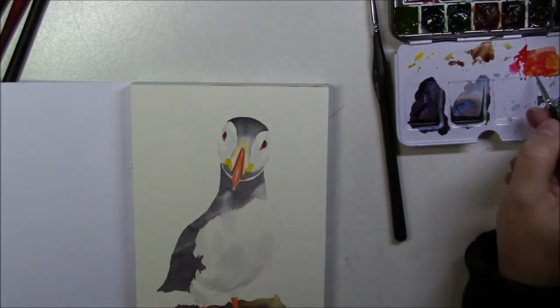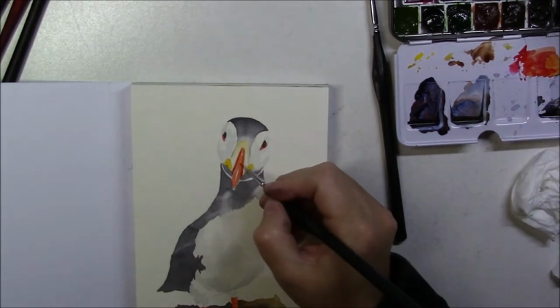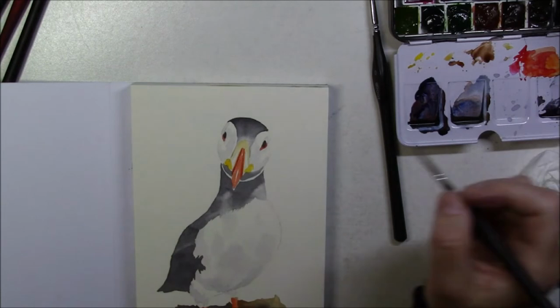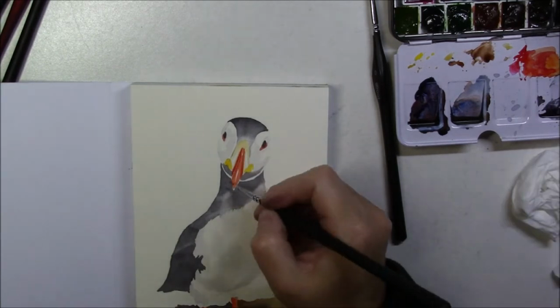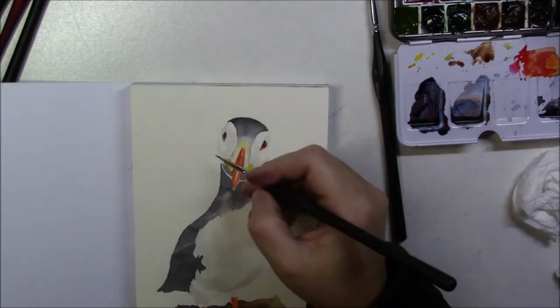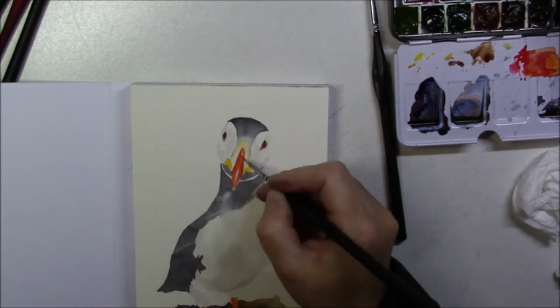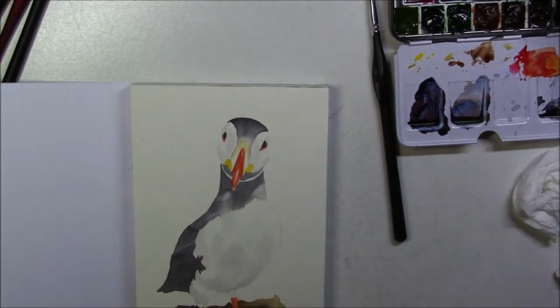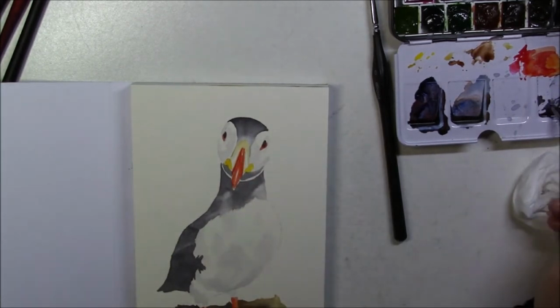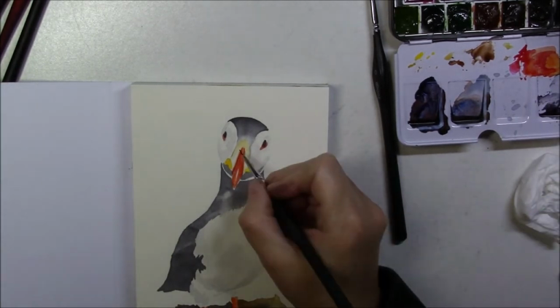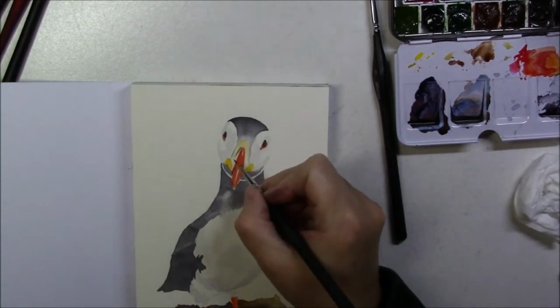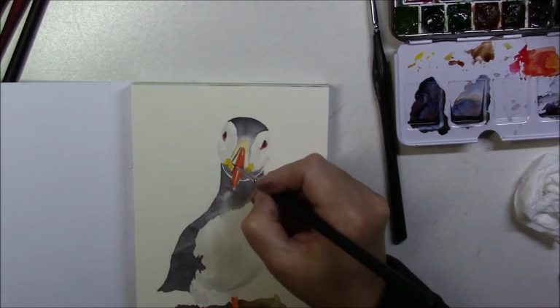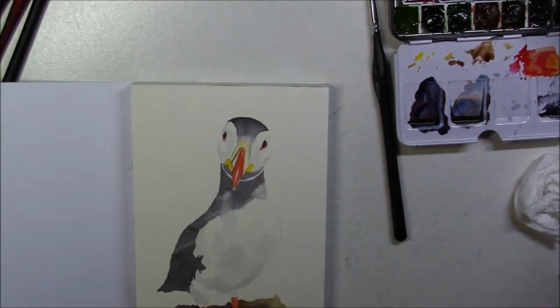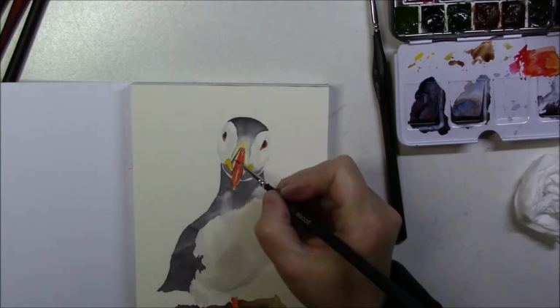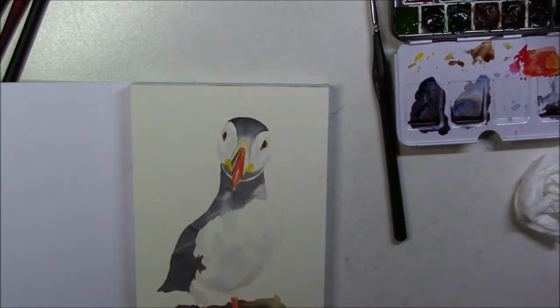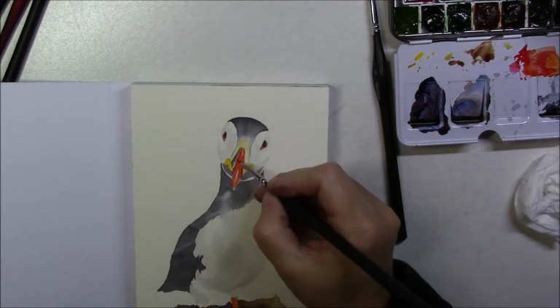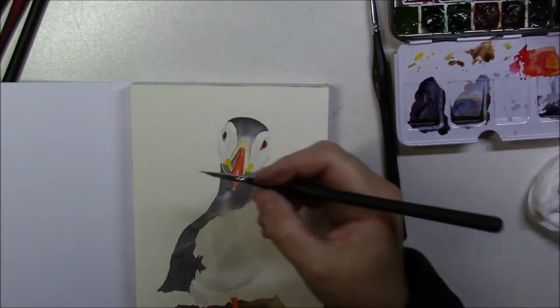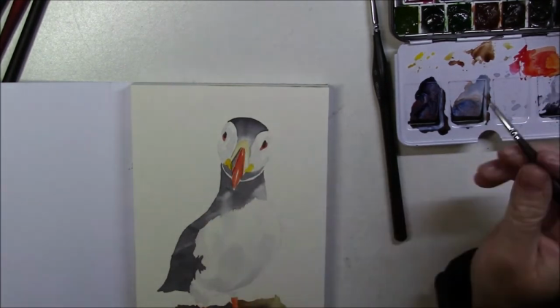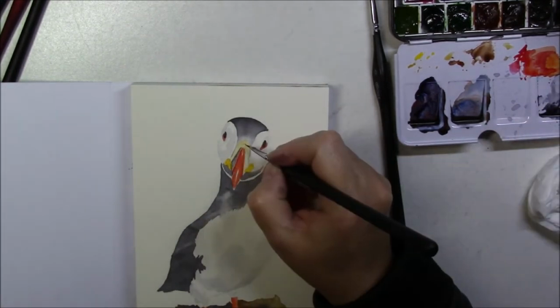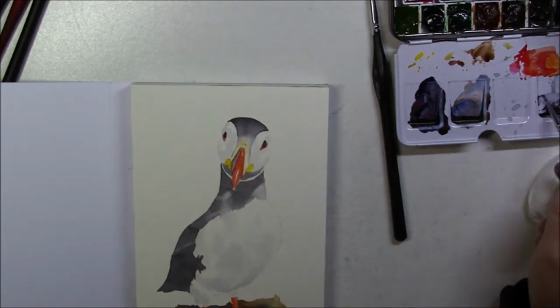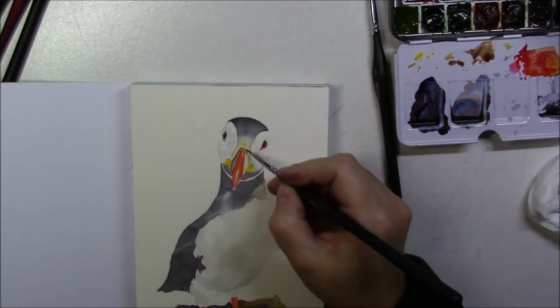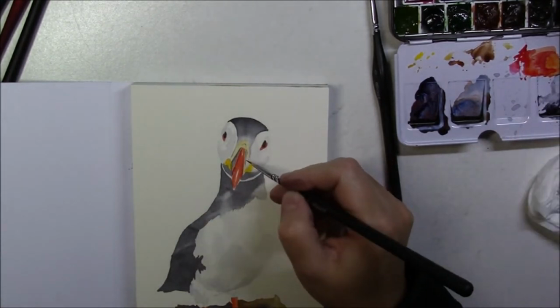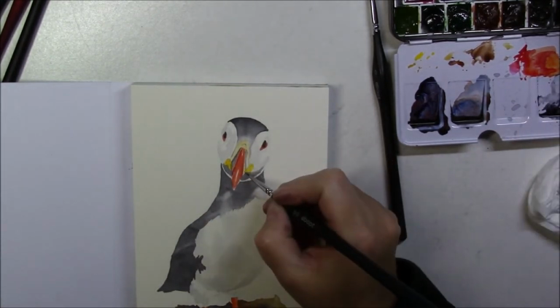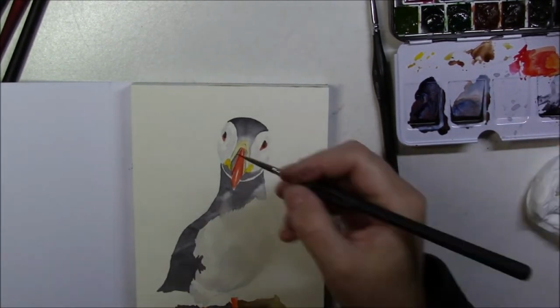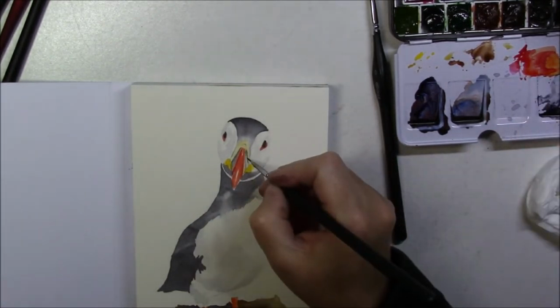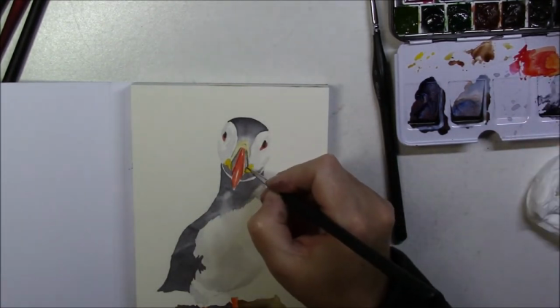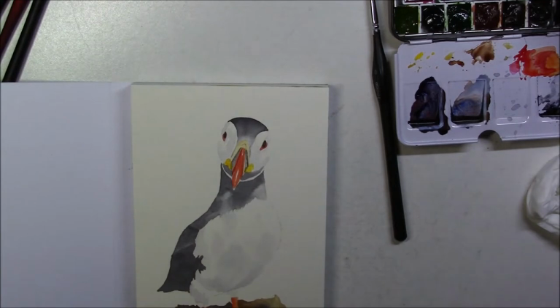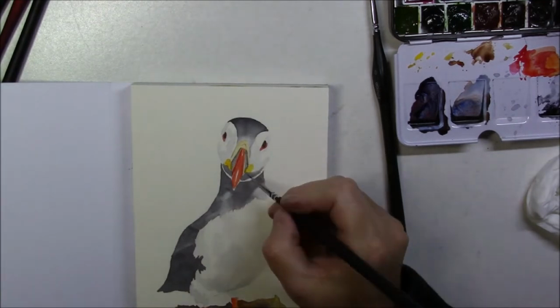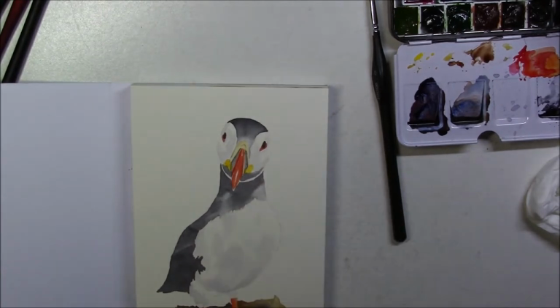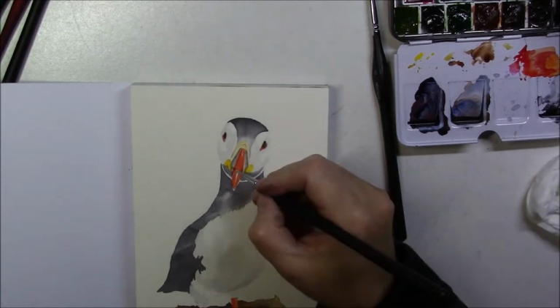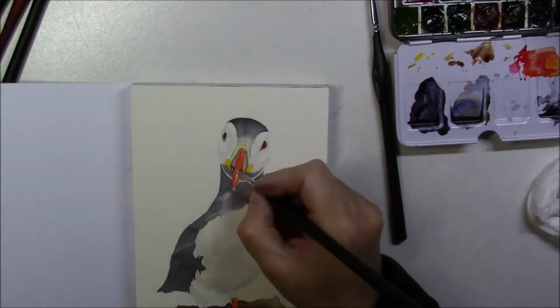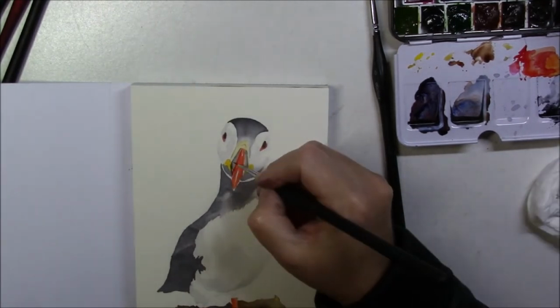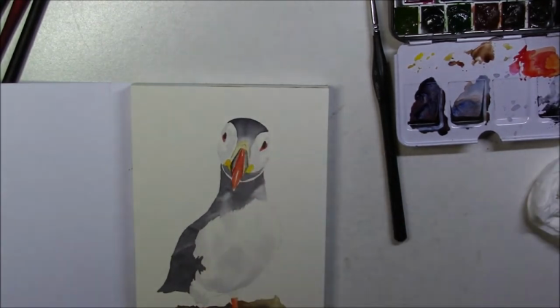I kept on working on the colors and fine-tuning the little details for a little while longer. I also darkened the shadows on the white feathers around the face and tried to redefine those feathers just a tiny bit.